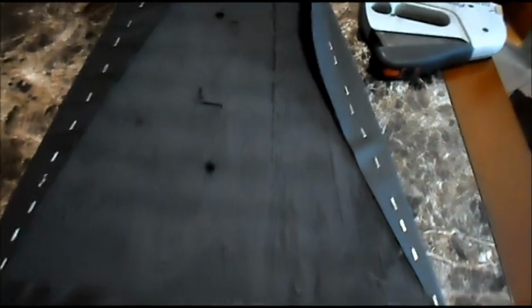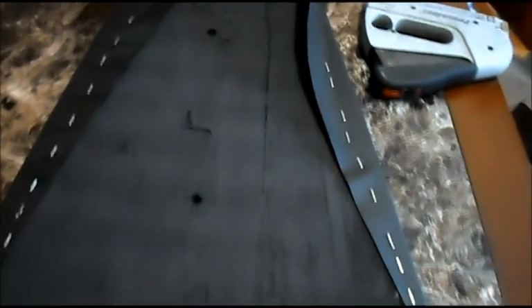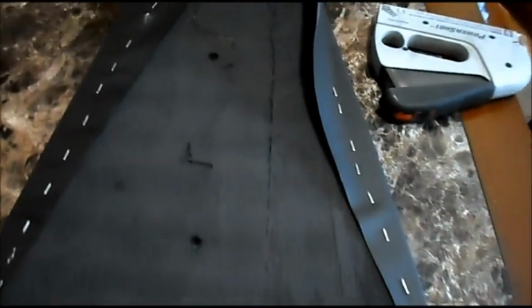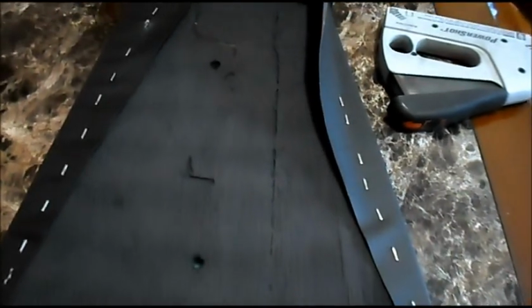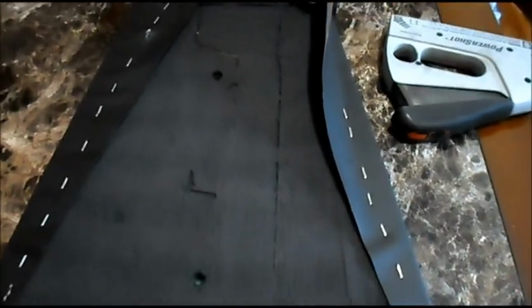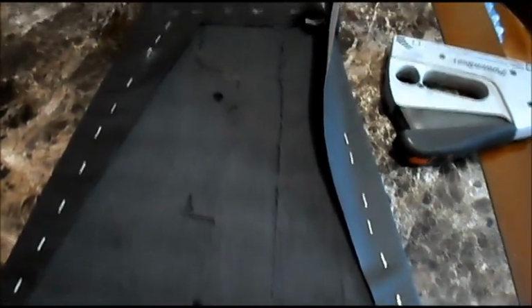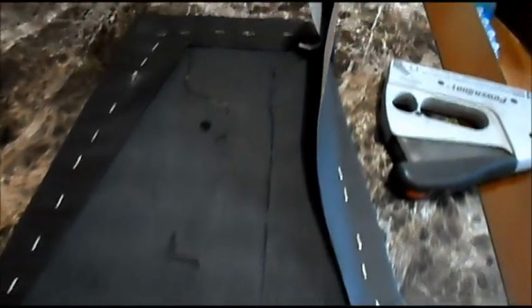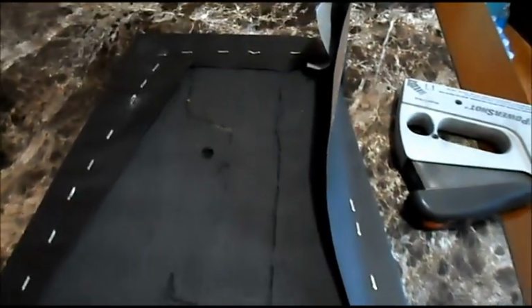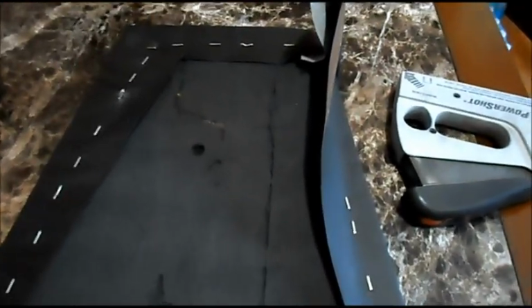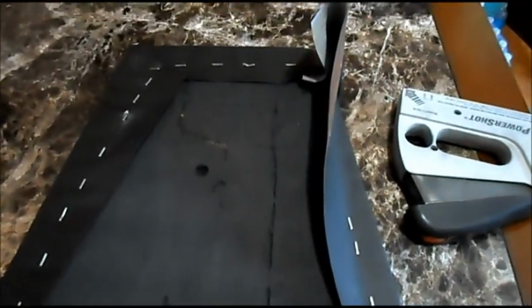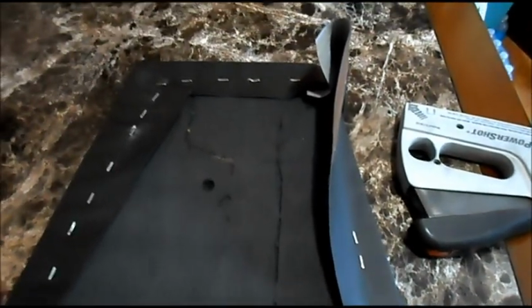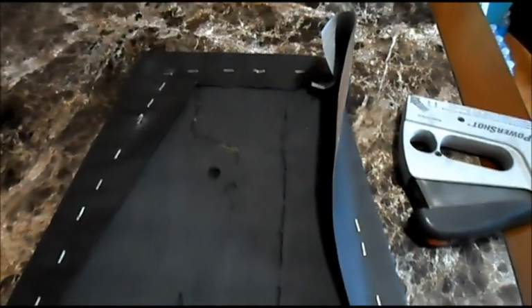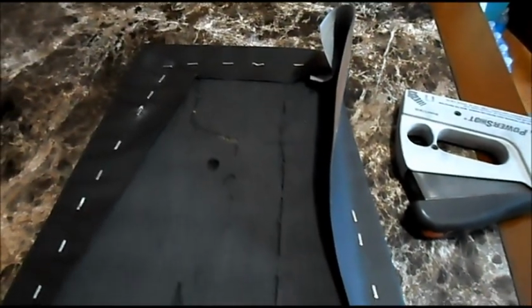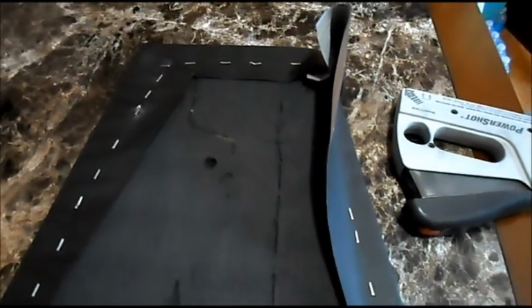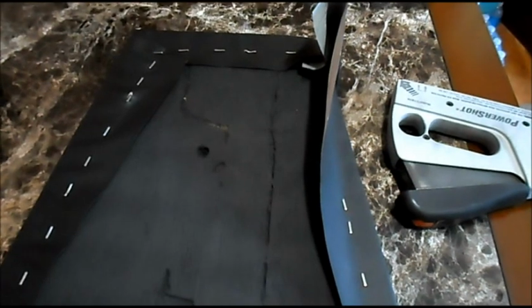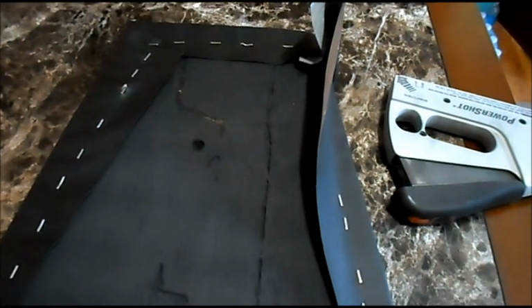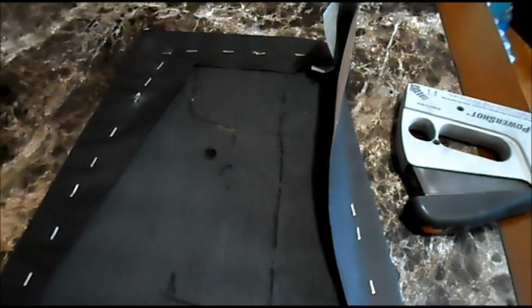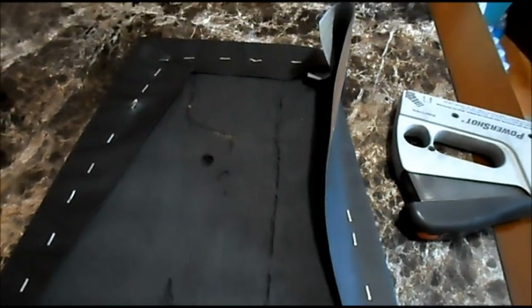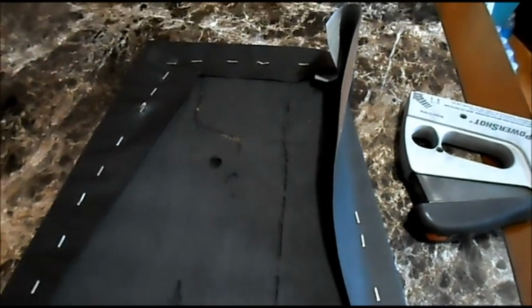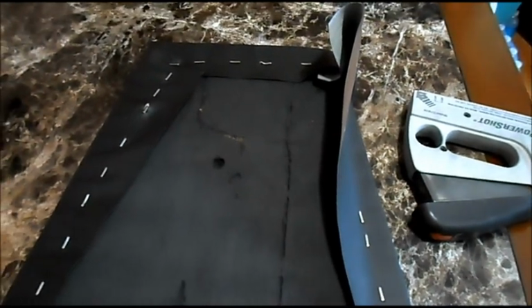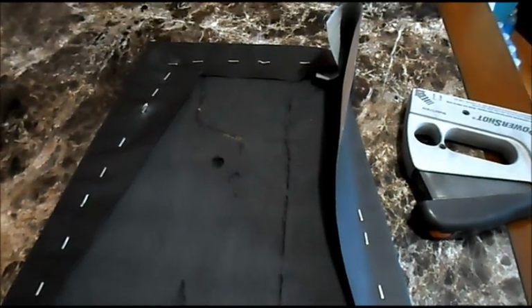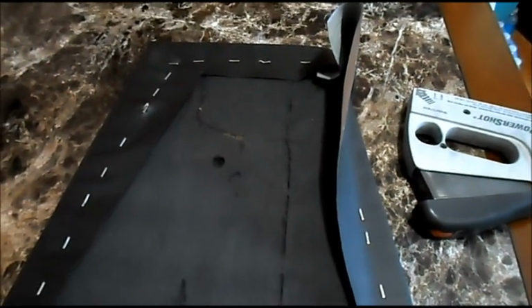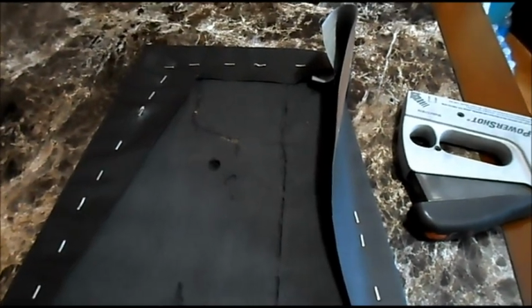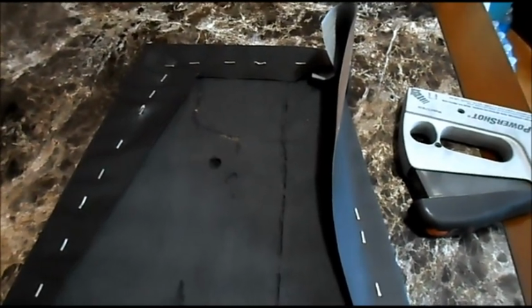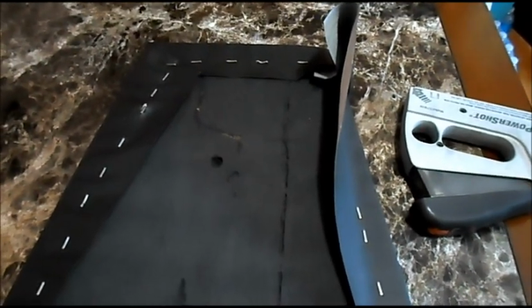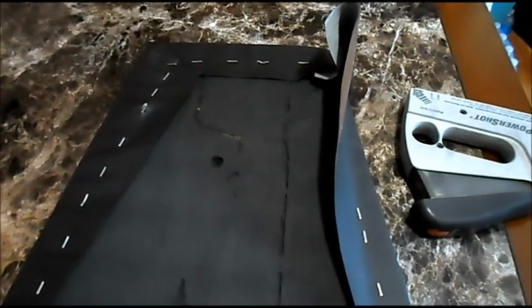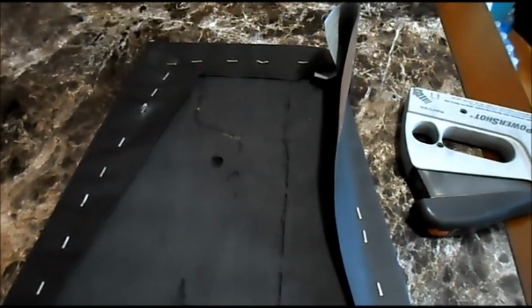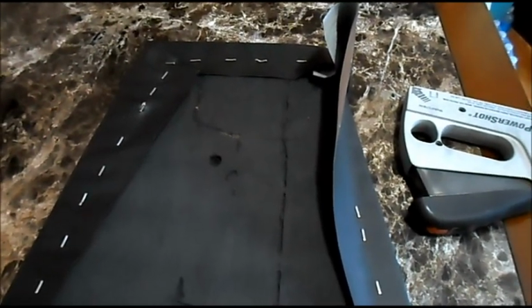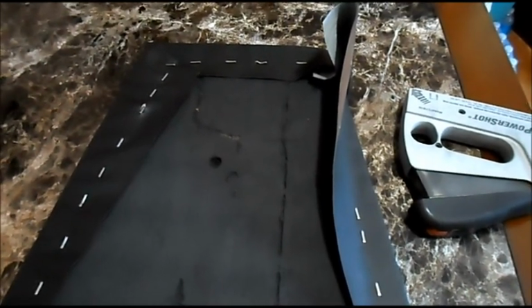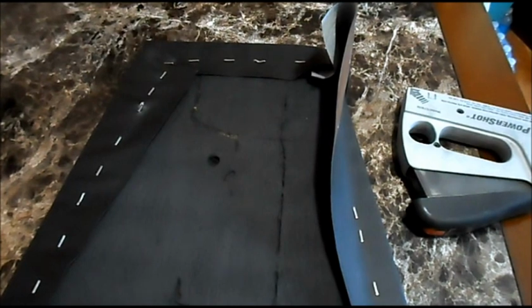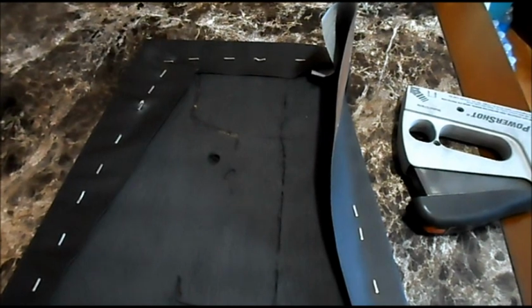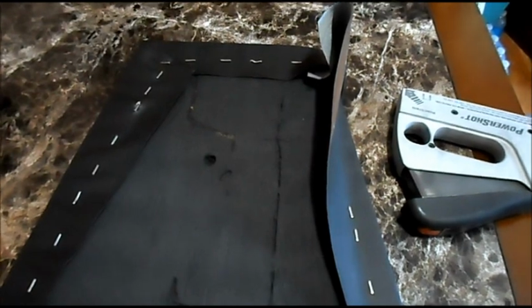Now we've got our seat back just about done. We ran out of staples so we're going to have to make a quick trip to the store to finish up, but we've got it almost done.